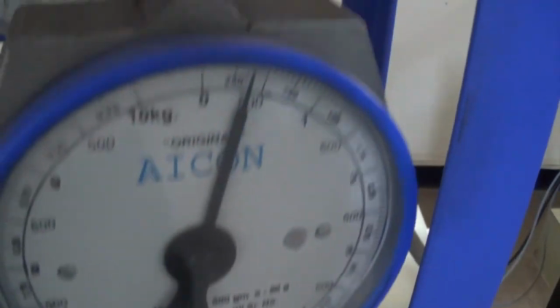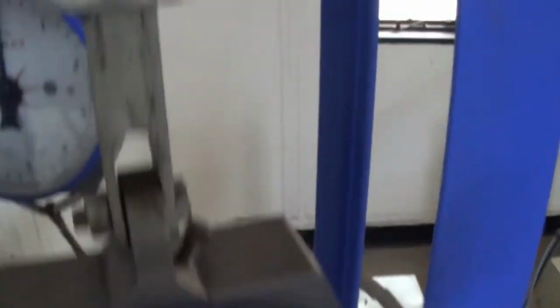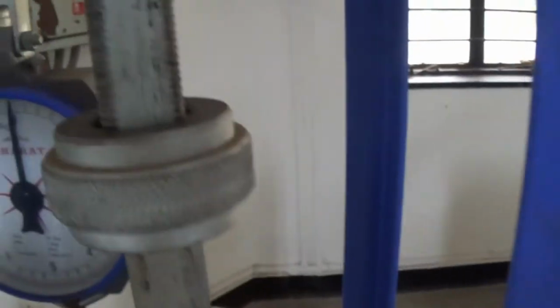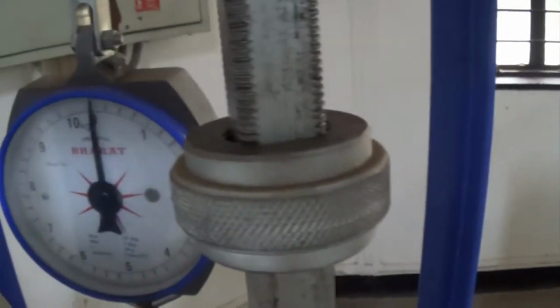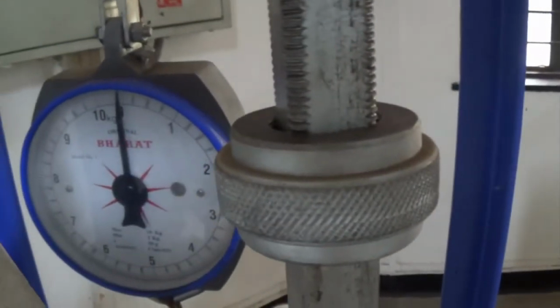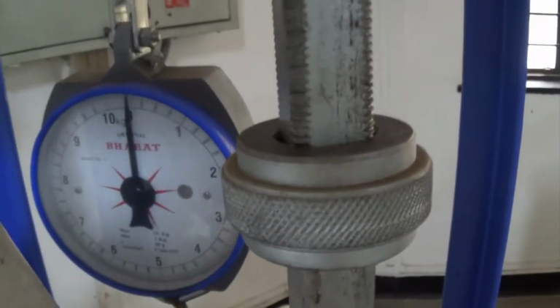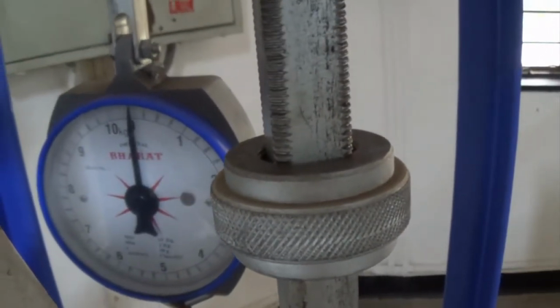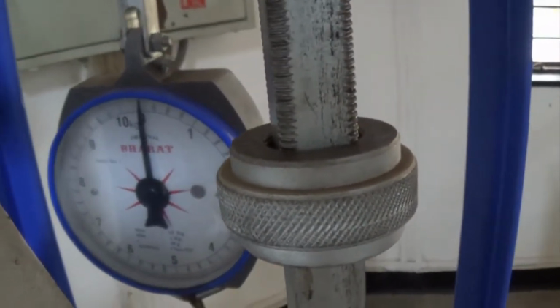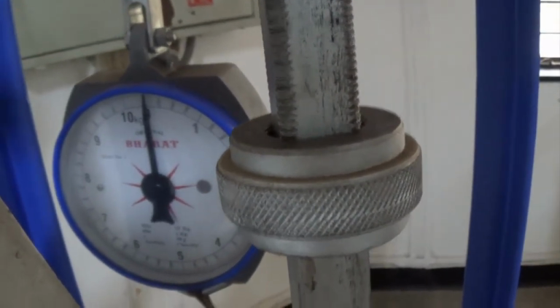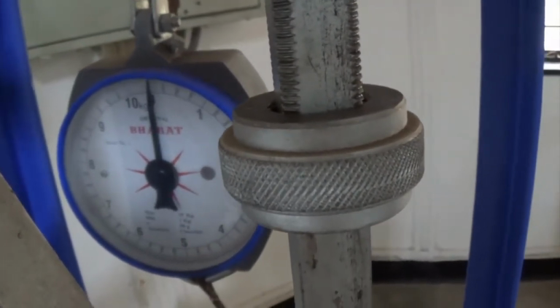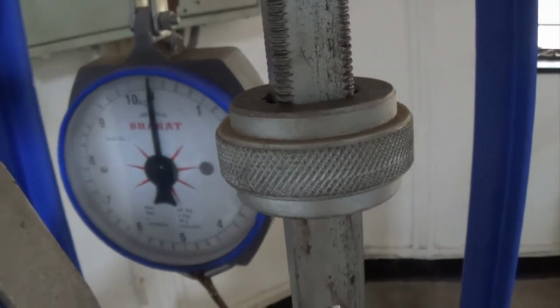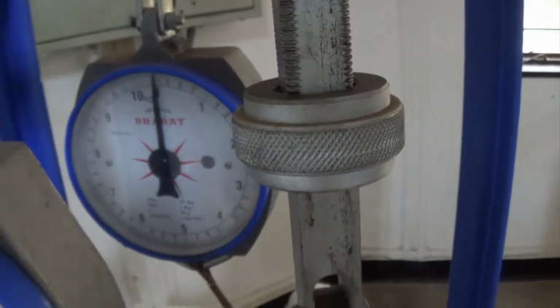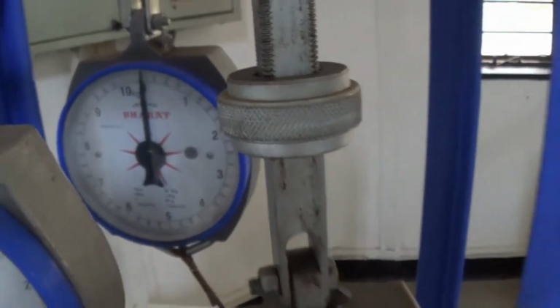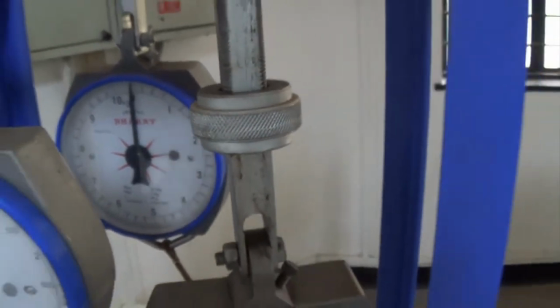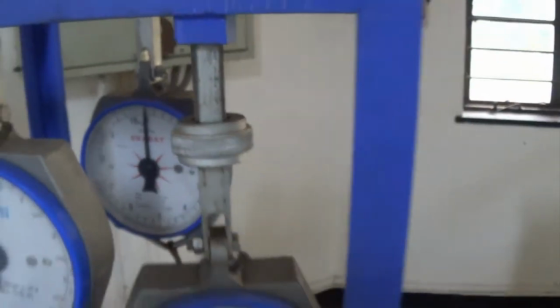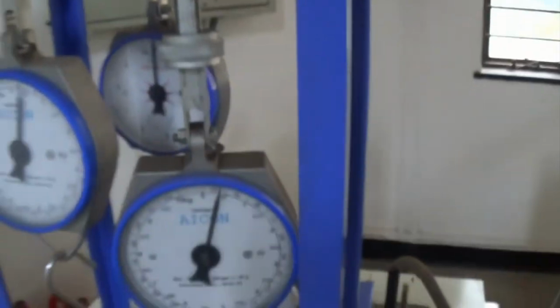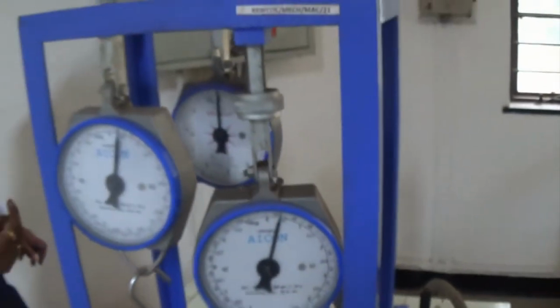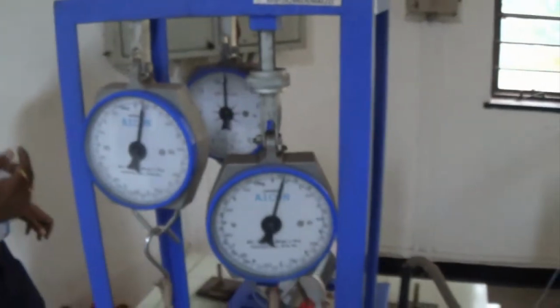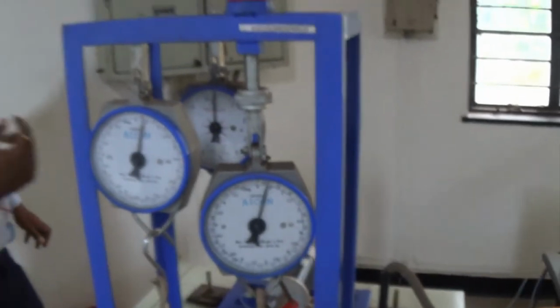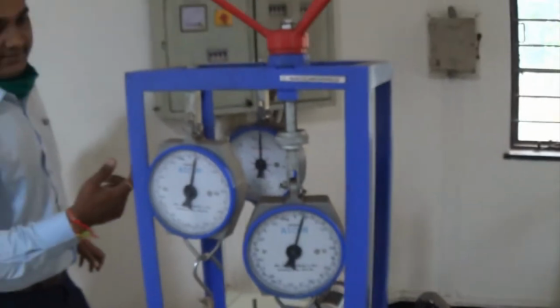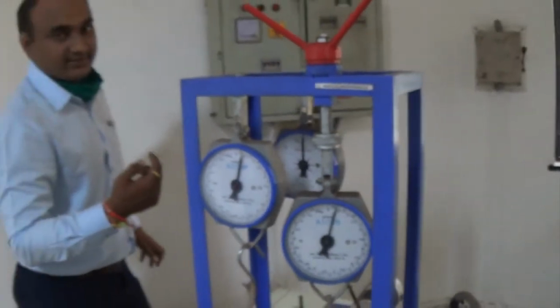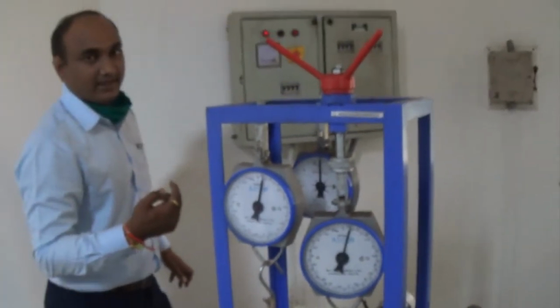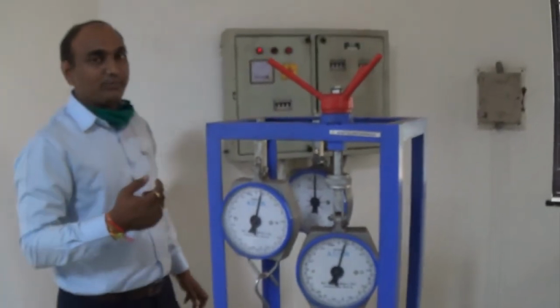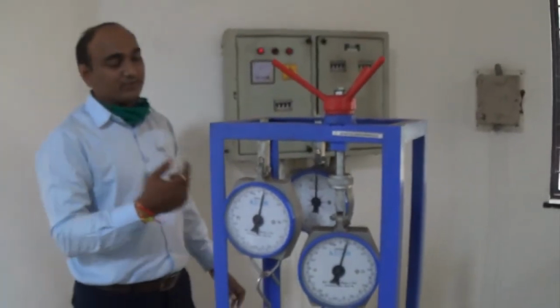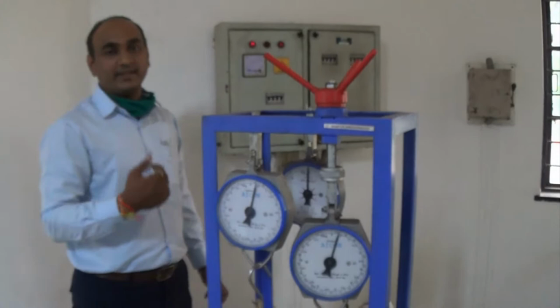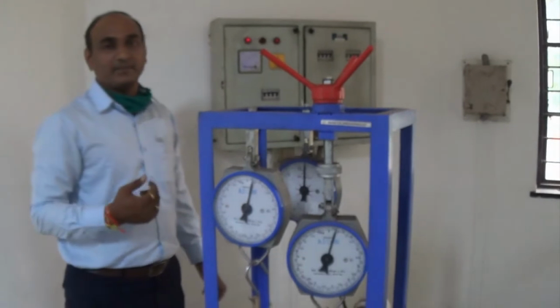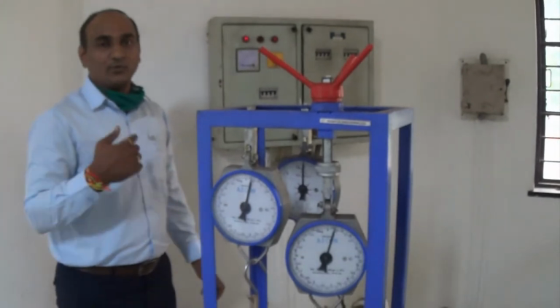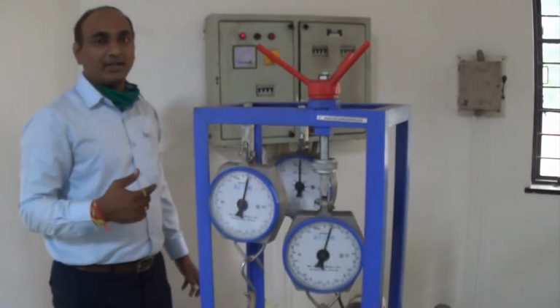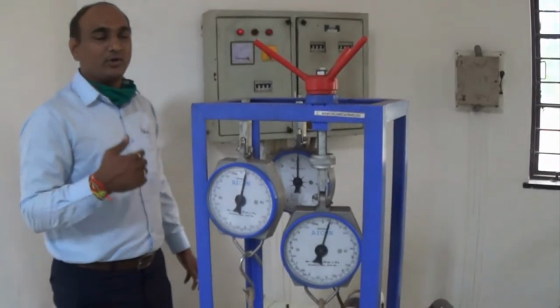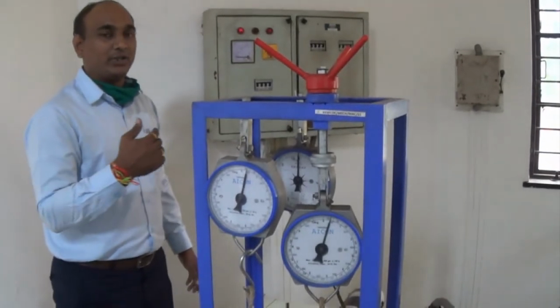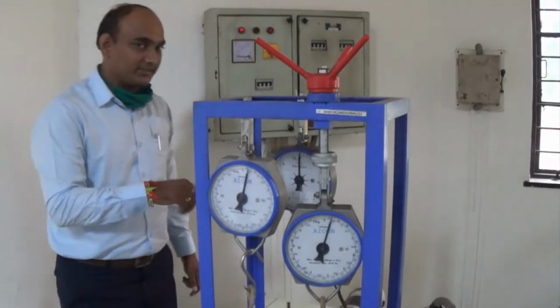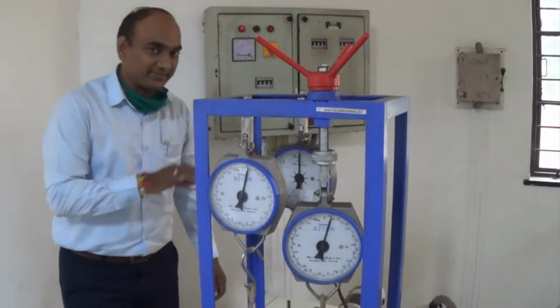From this particular spring balance, we will get the reading that is called the holding force from this particular dial. This holding force into the radius of the annular gear is nothing but your holding torque, and that we have to find out here.